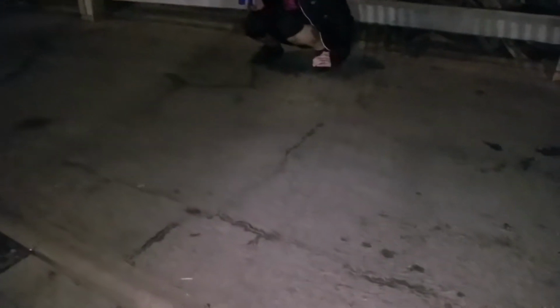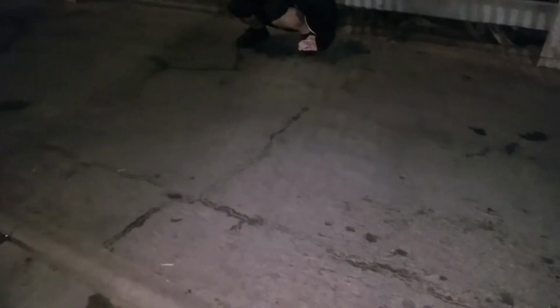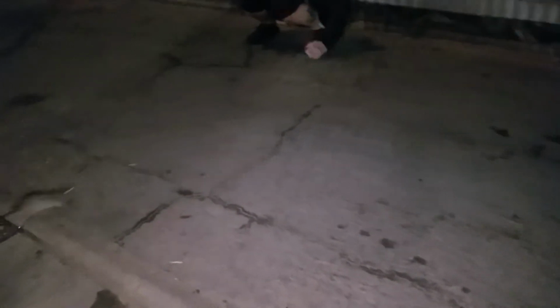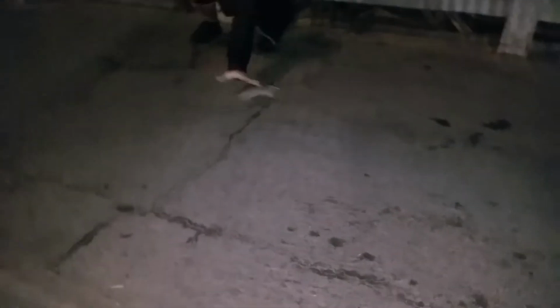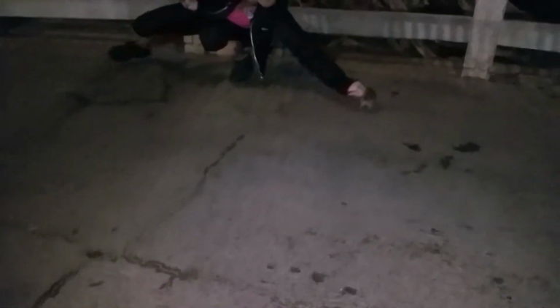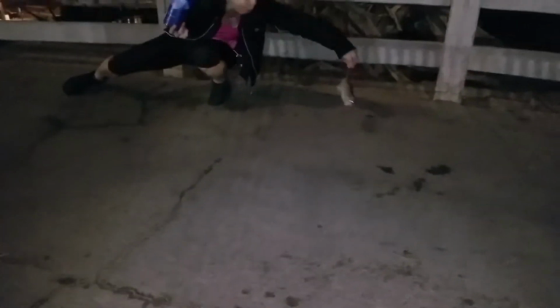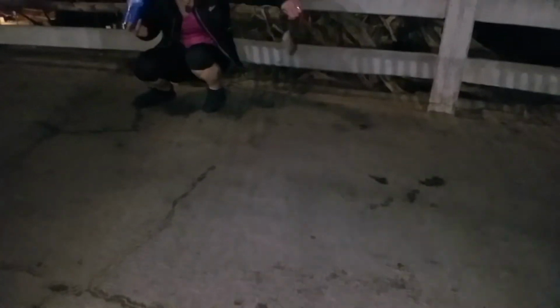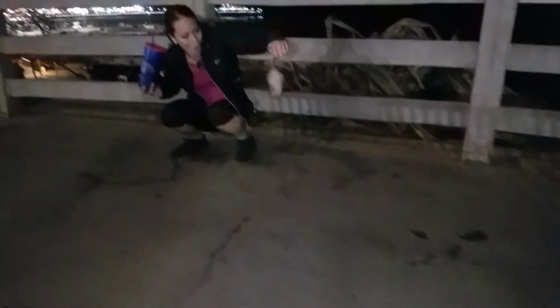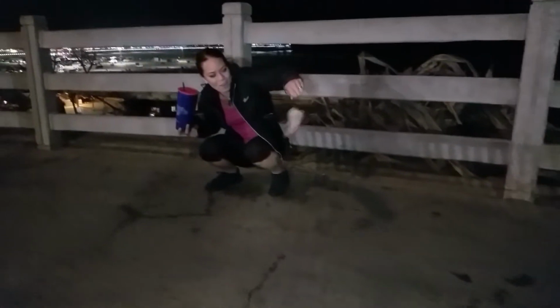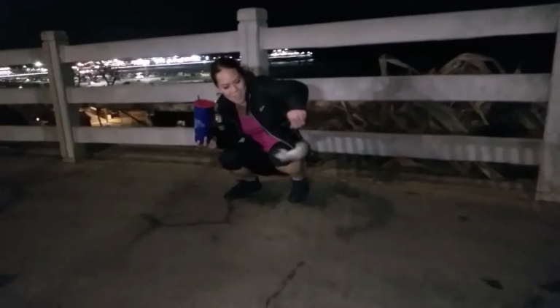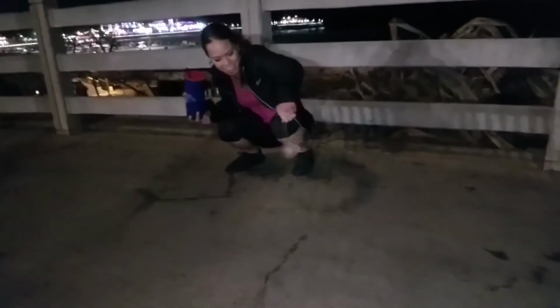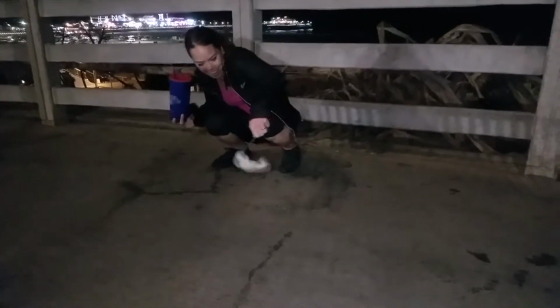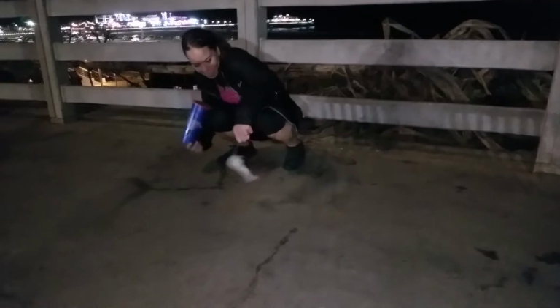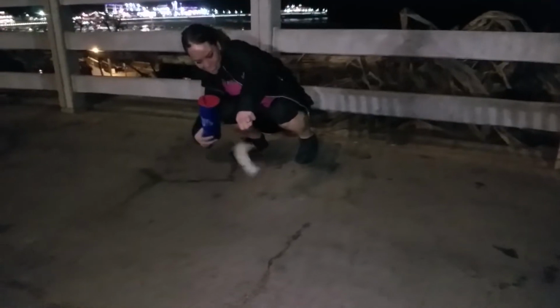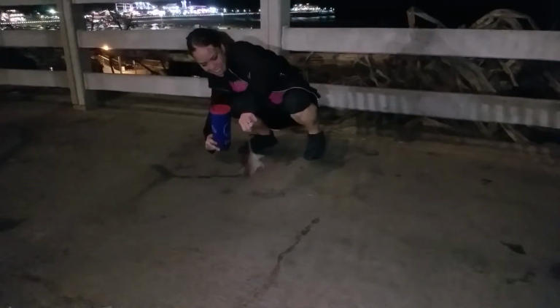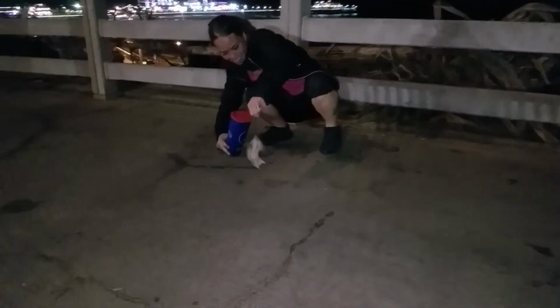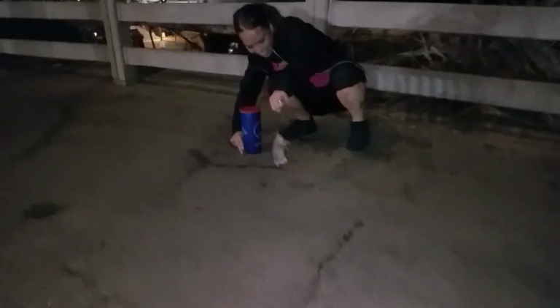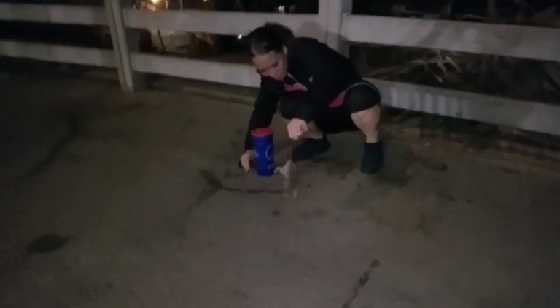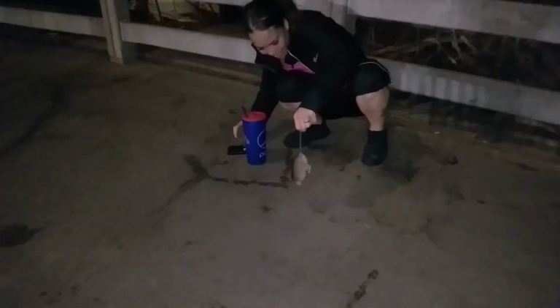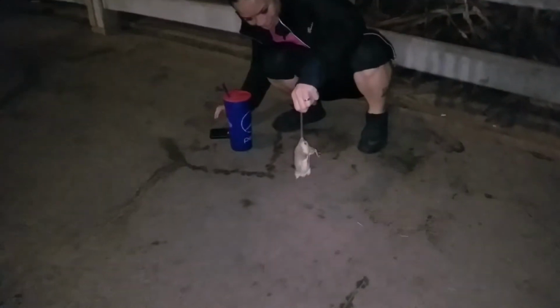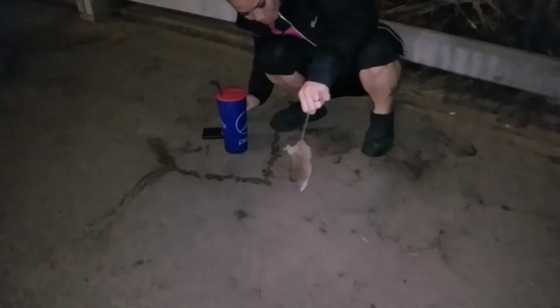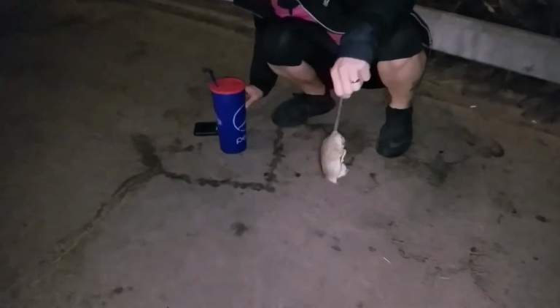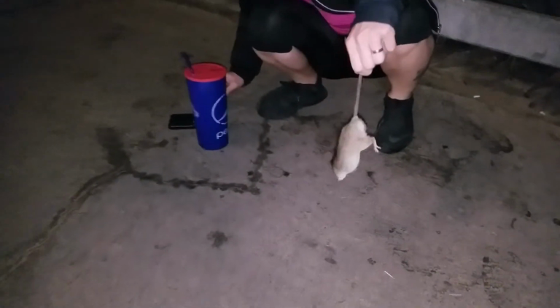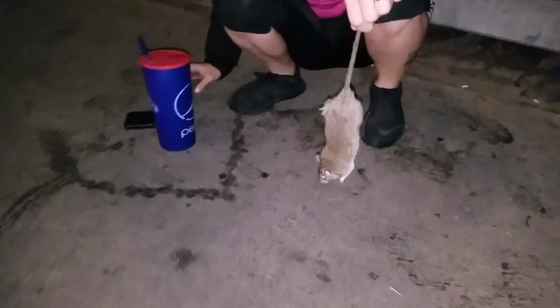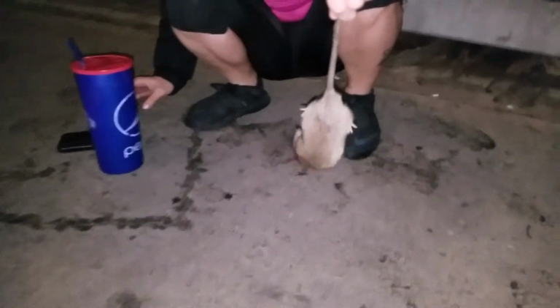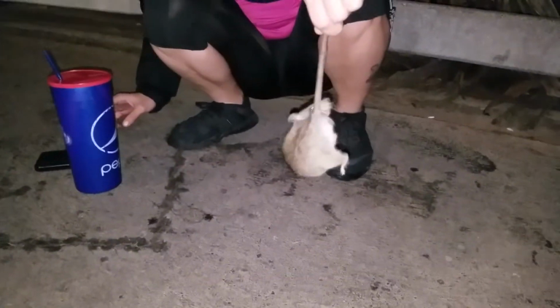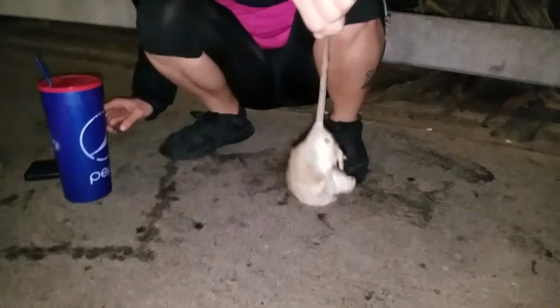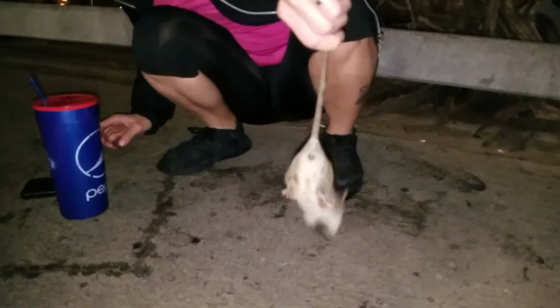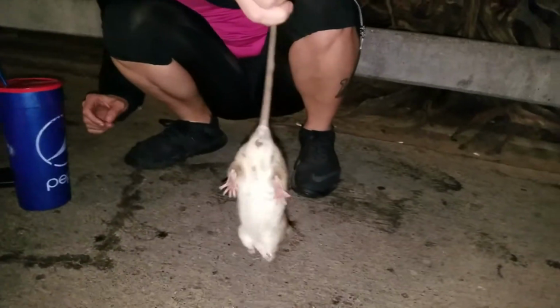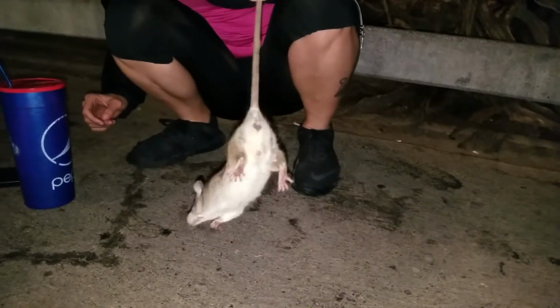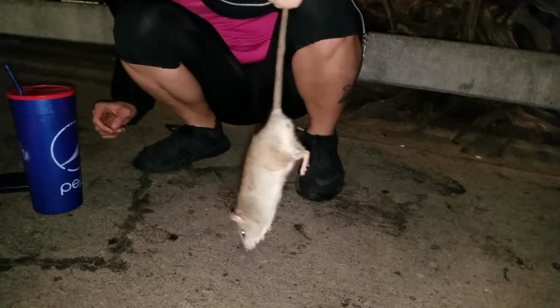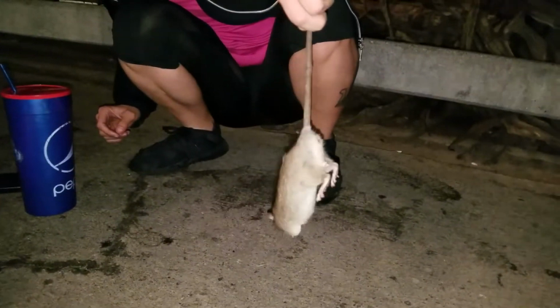Ow. Oh, you got him! You got him! I'm not going to kill you, I'm just going to say hello. Don't poop.